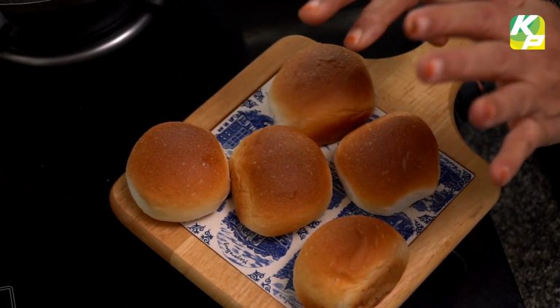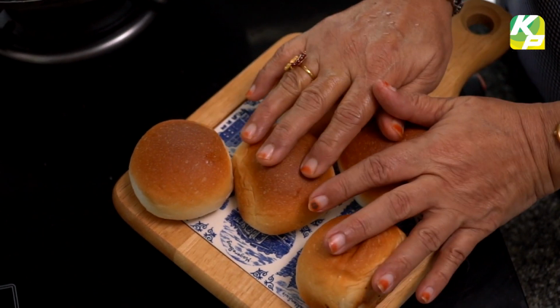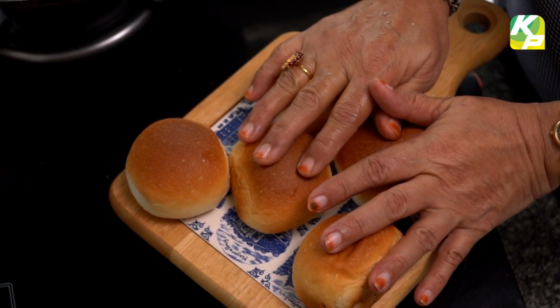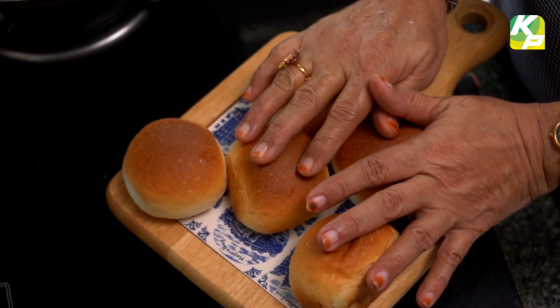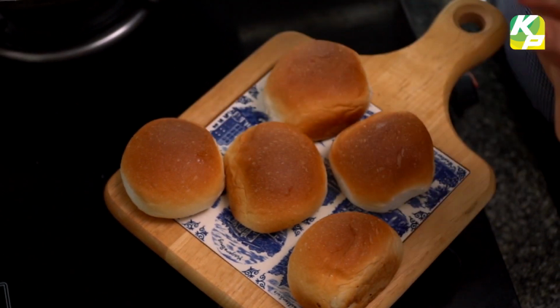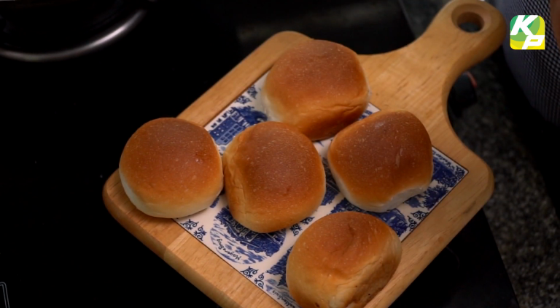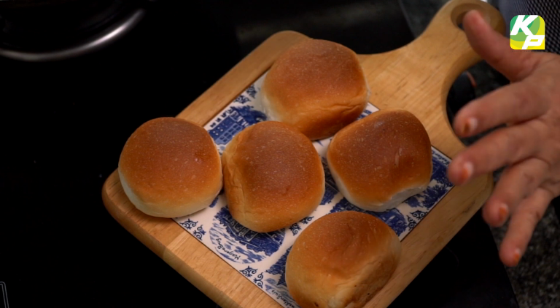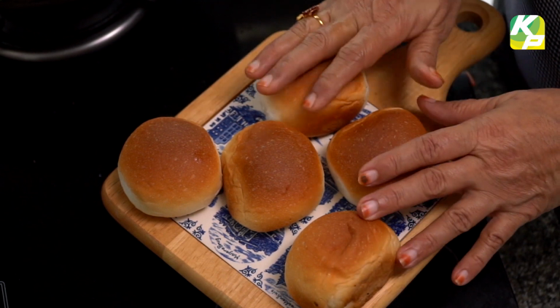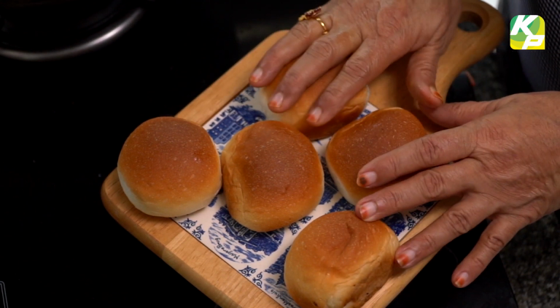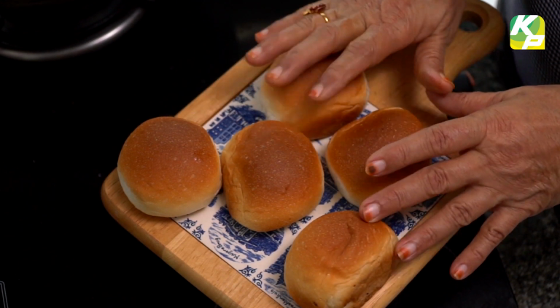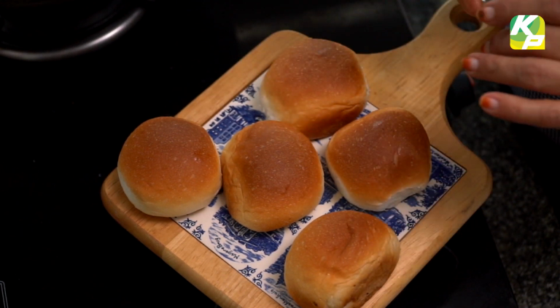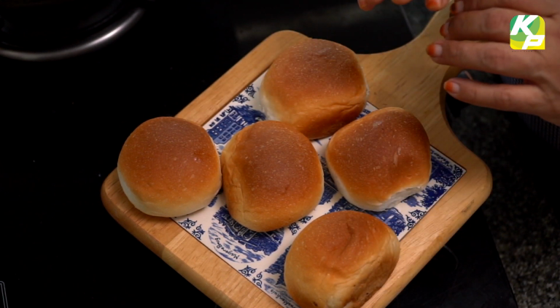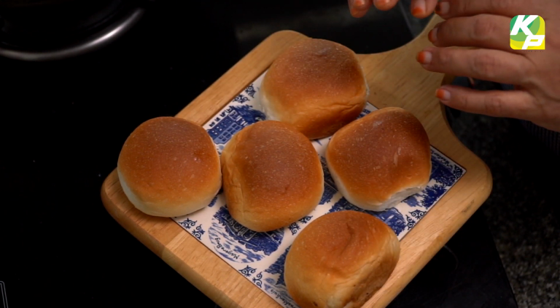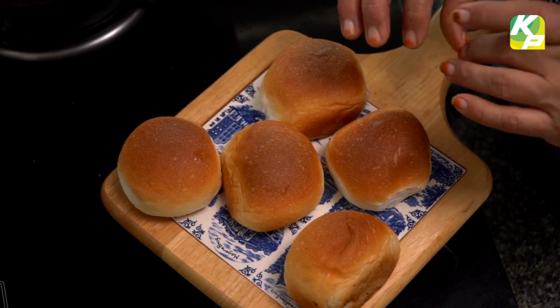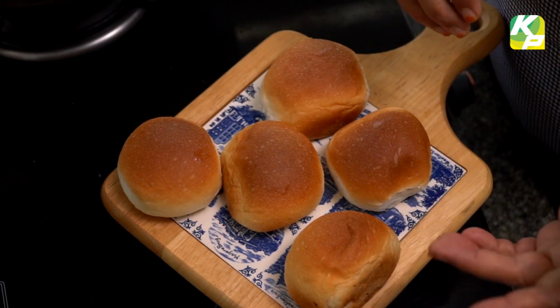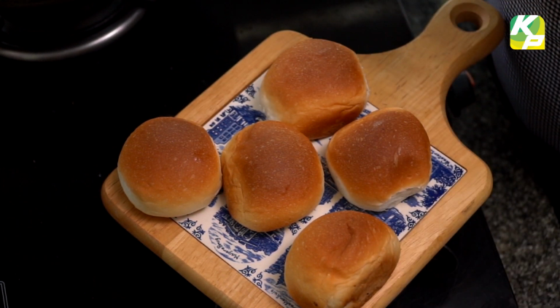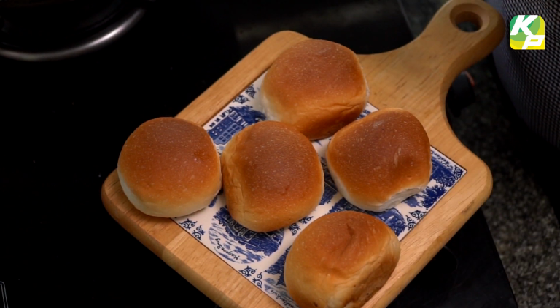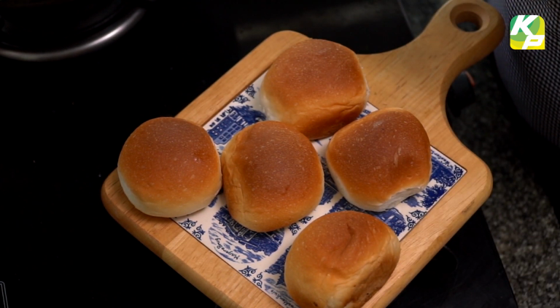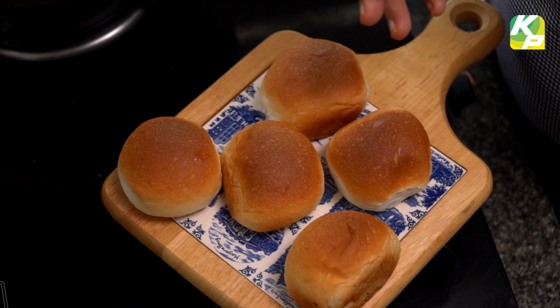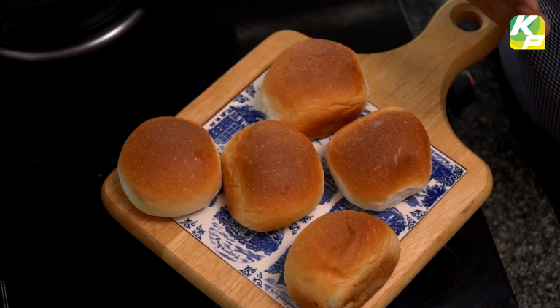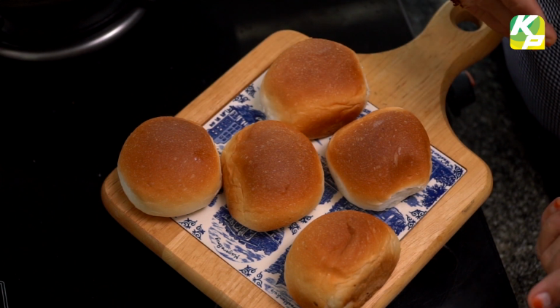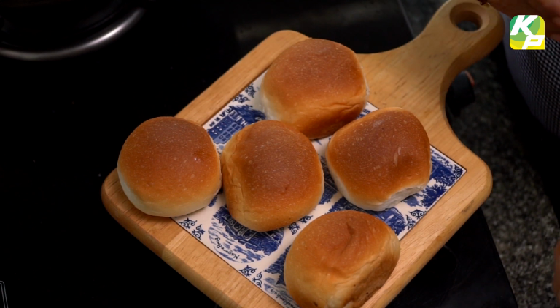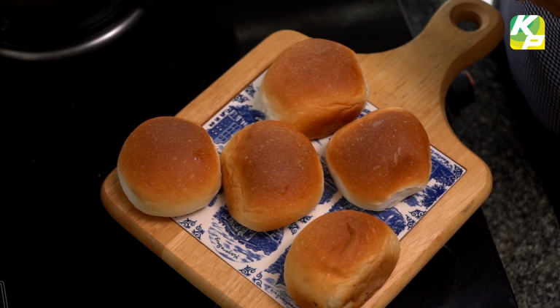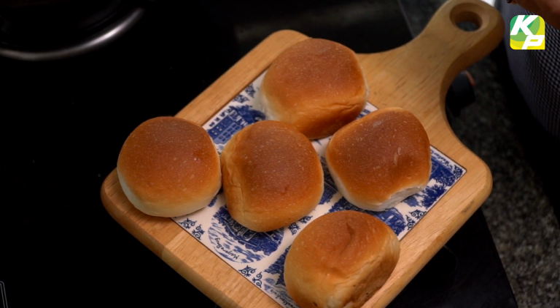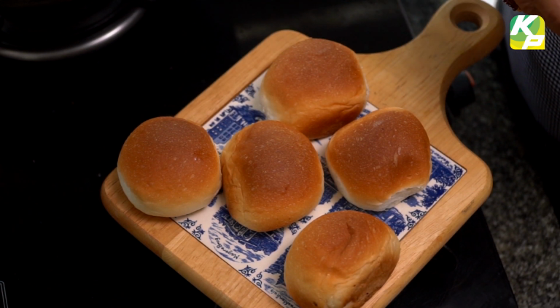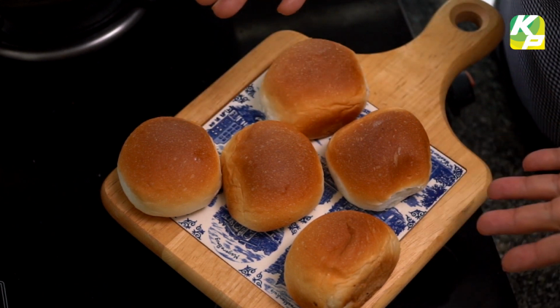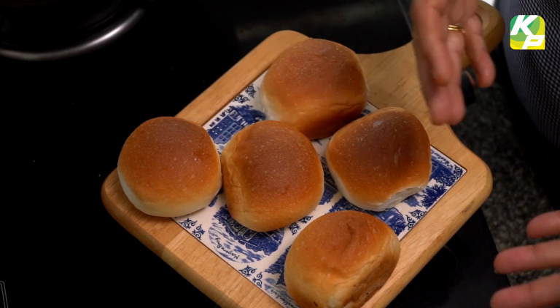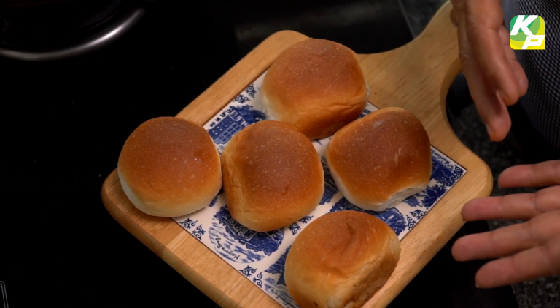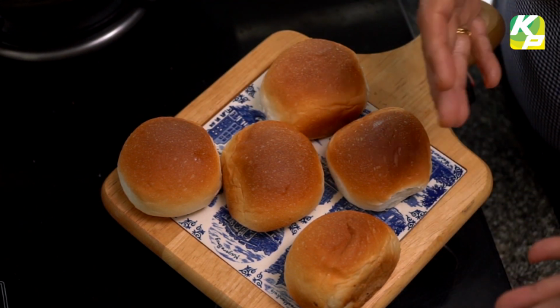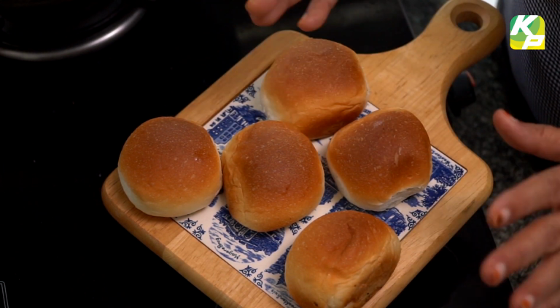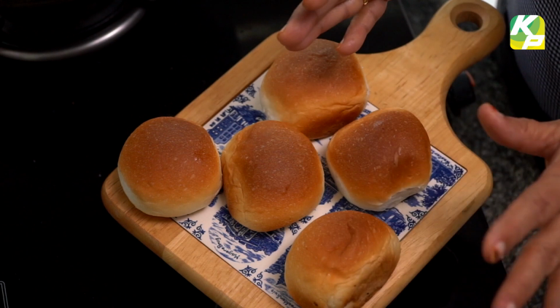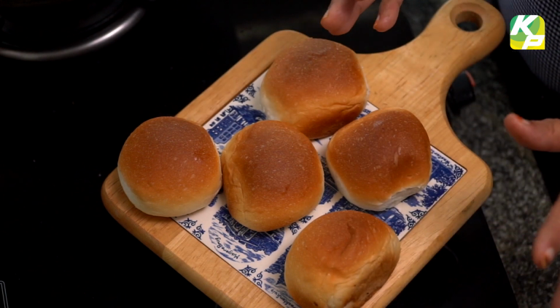You can make this as a snack for children, in a lunch box, as evening tiffin, with evening tea, or even for morning breakfast.